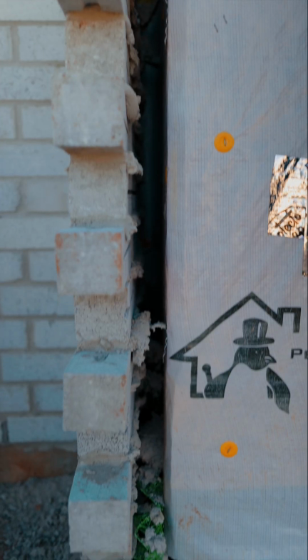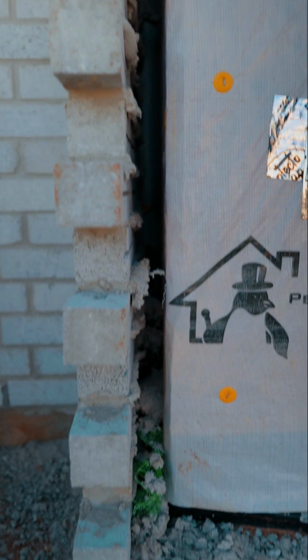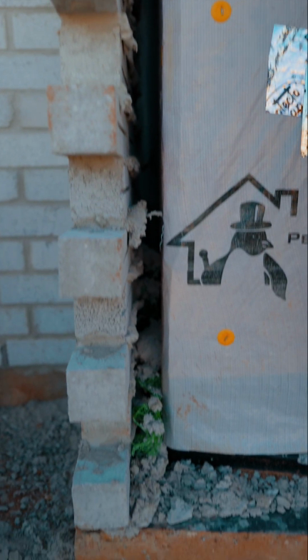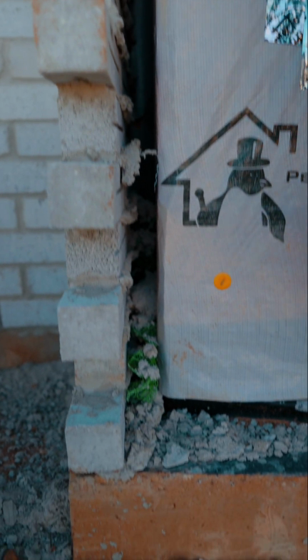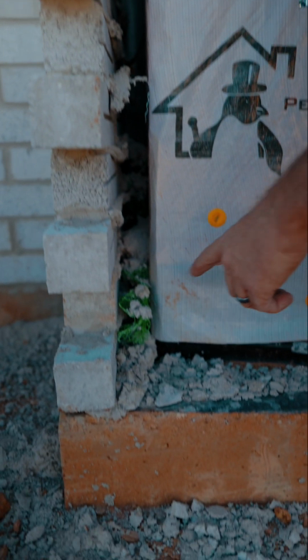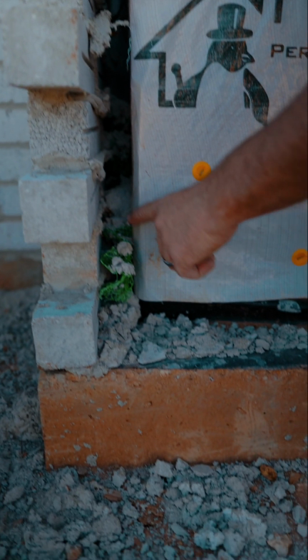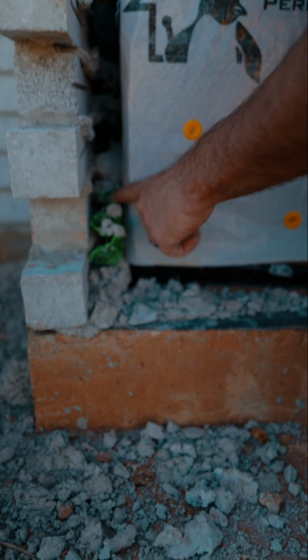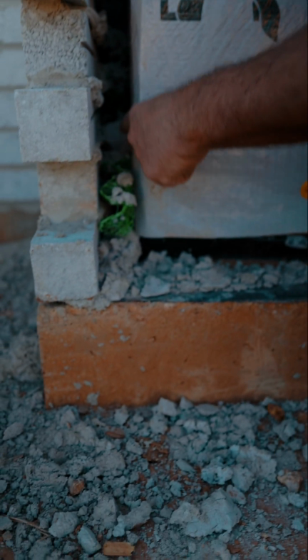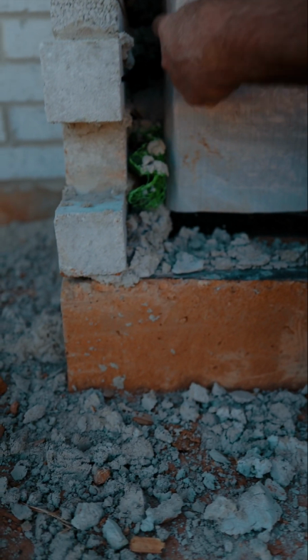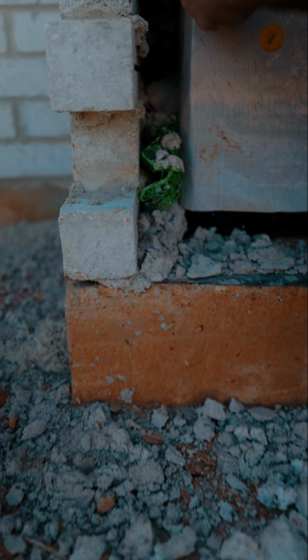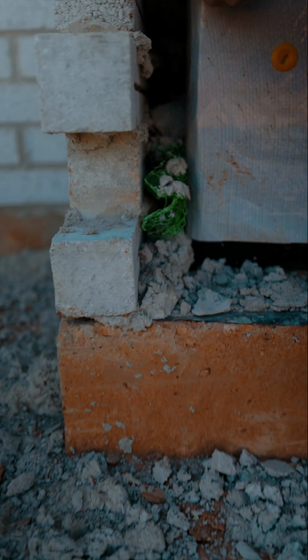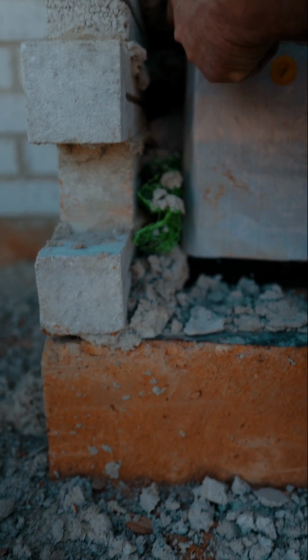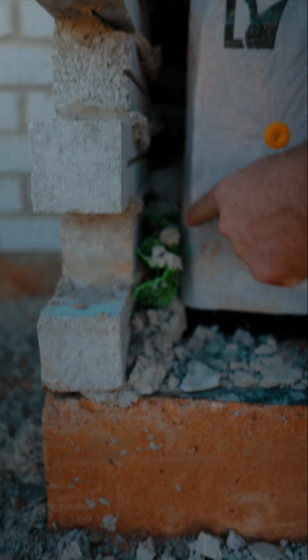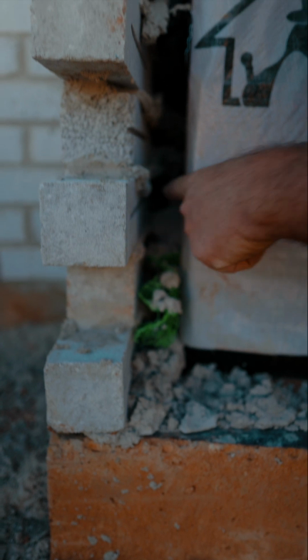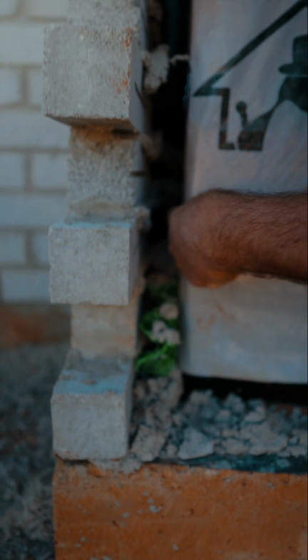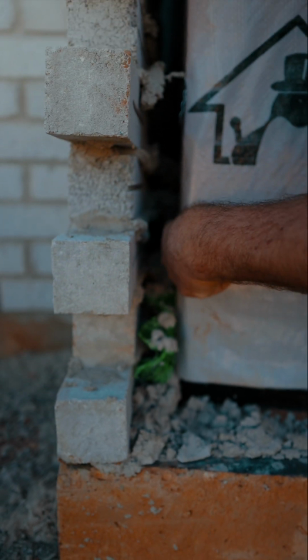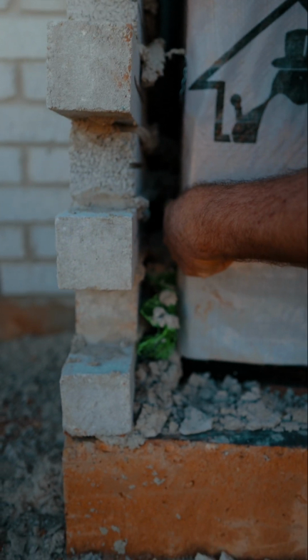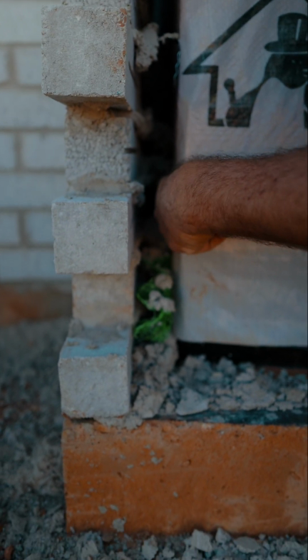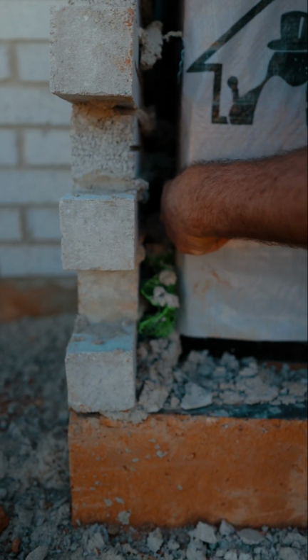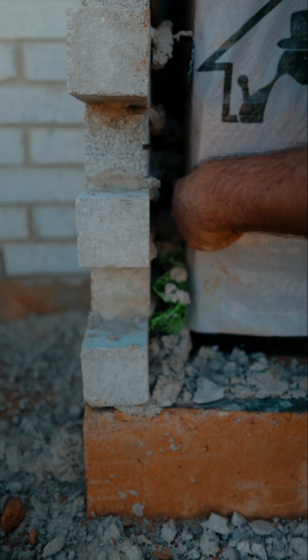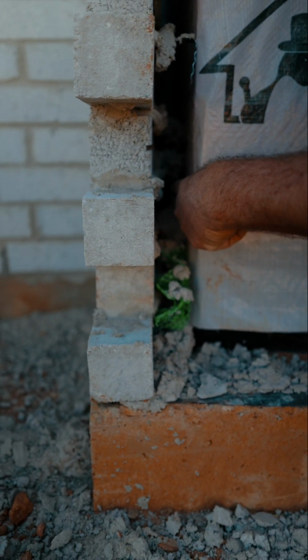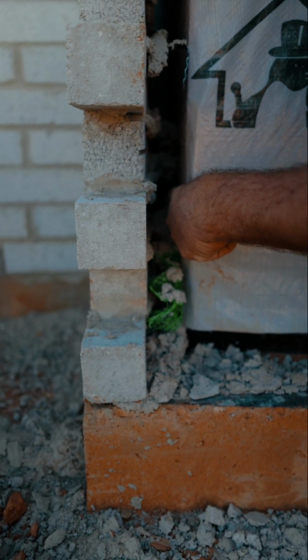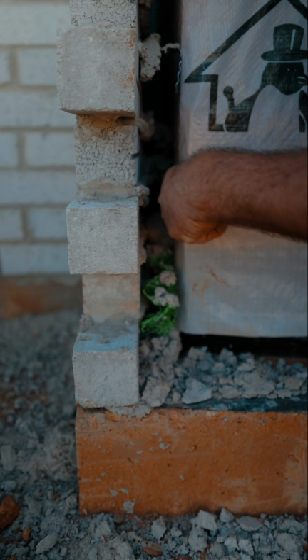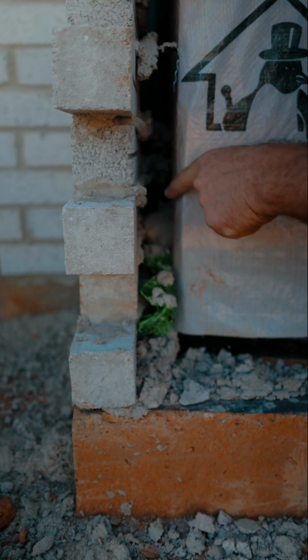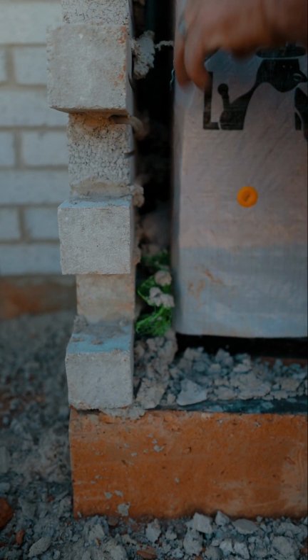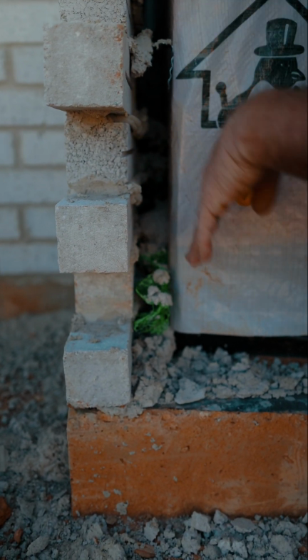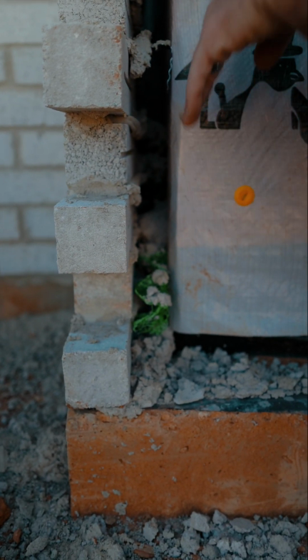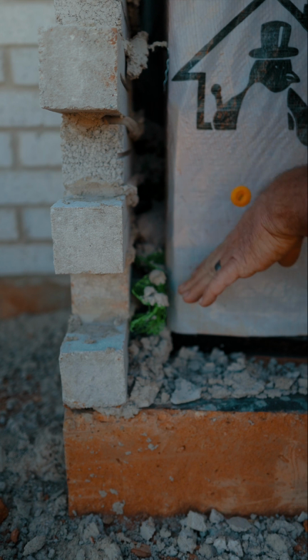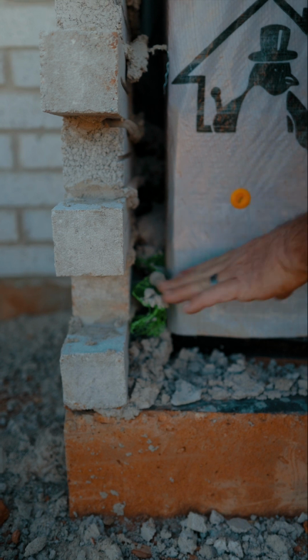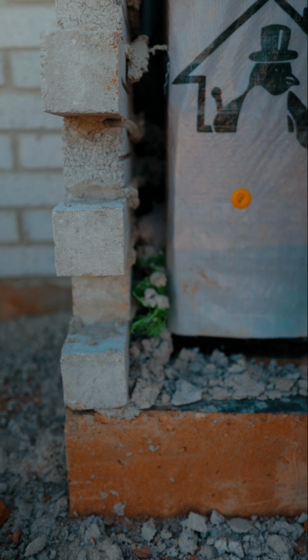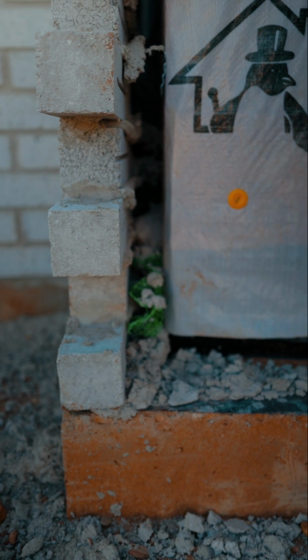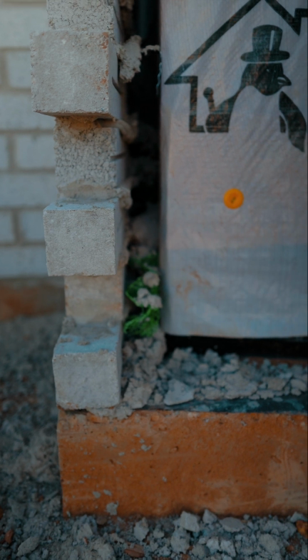You can see here how the mortar trap catches the mortar, yet still allows holes and pockets to remain in that mortar so moisture can get down and find those weep holes.